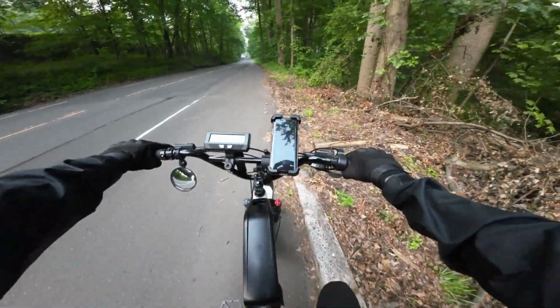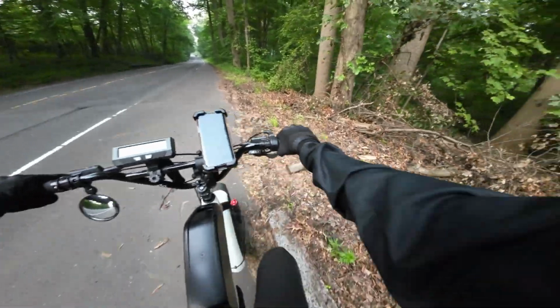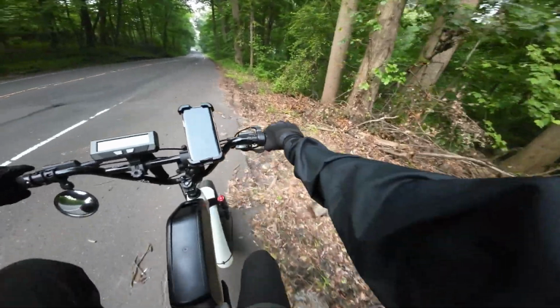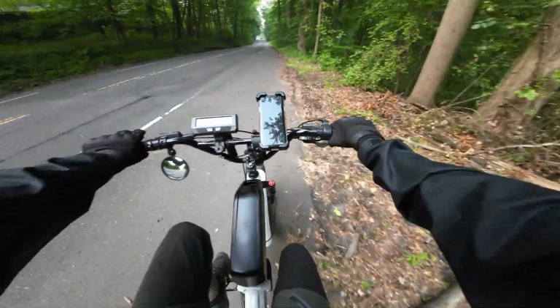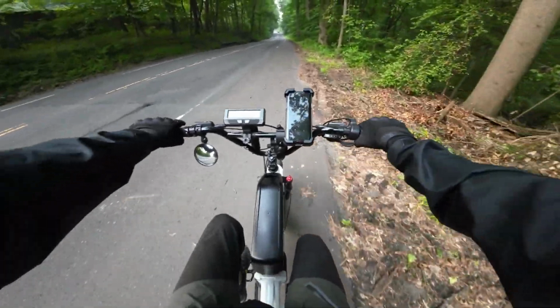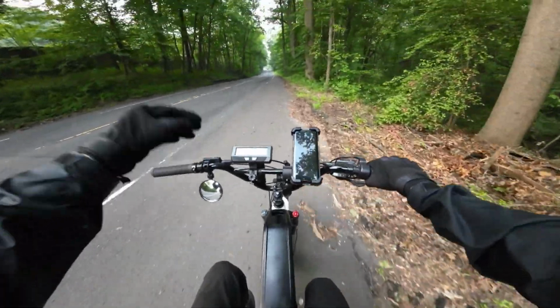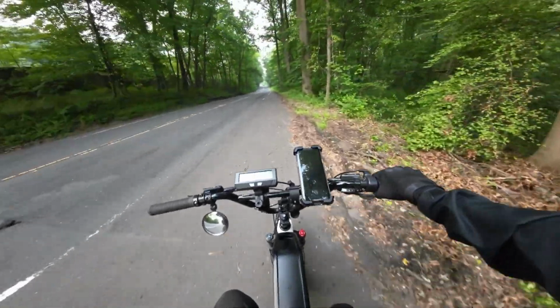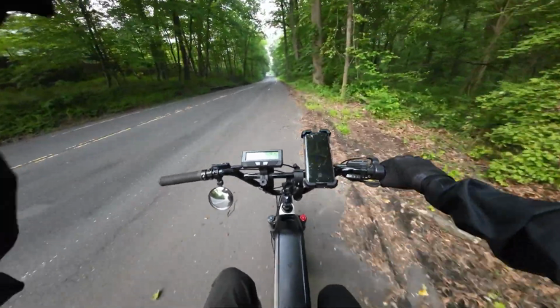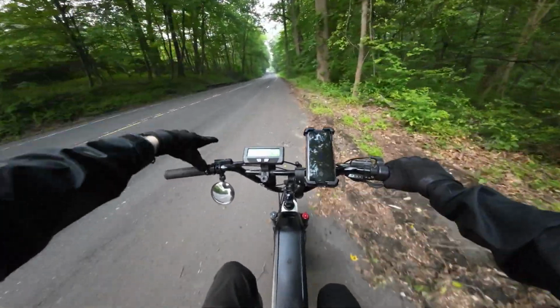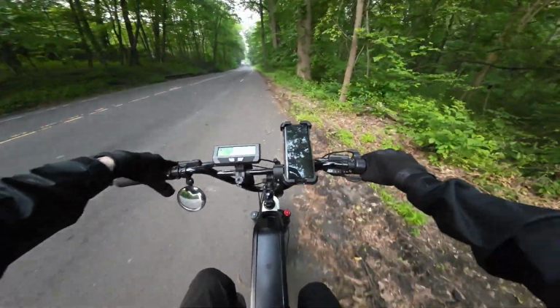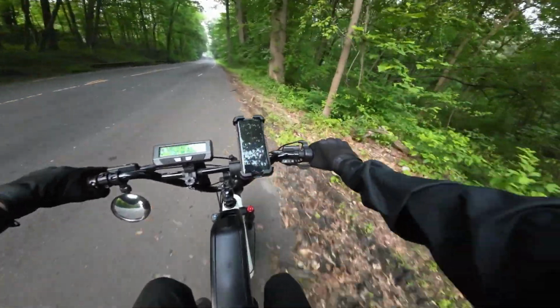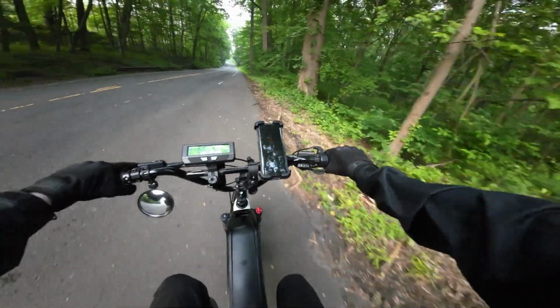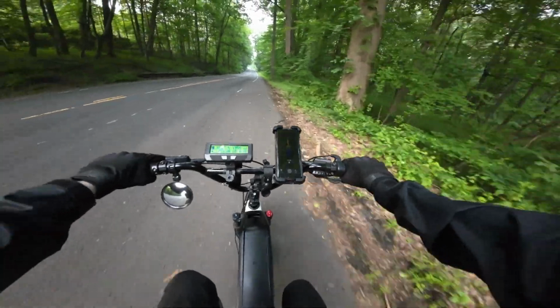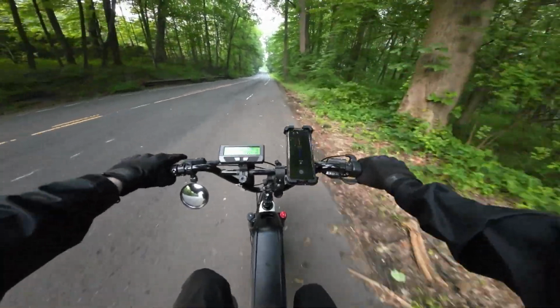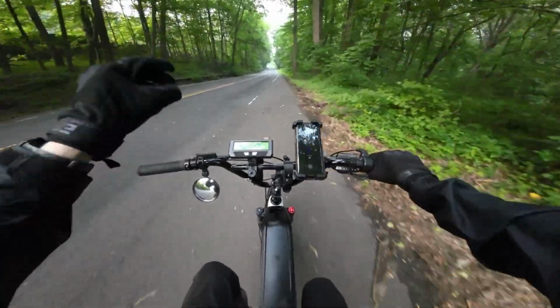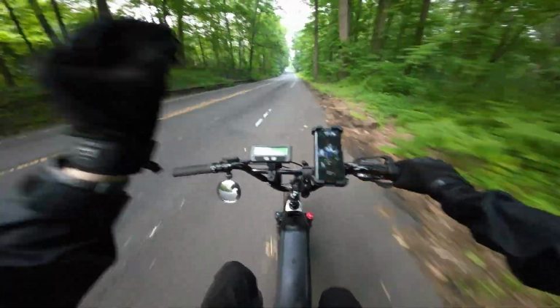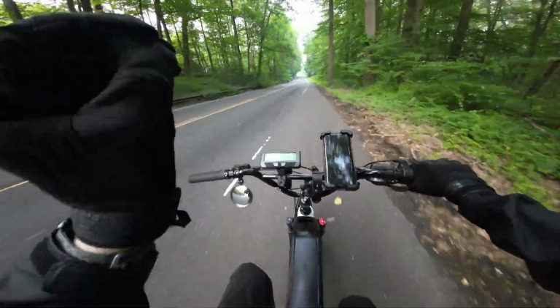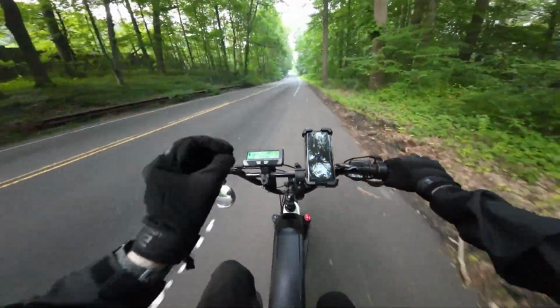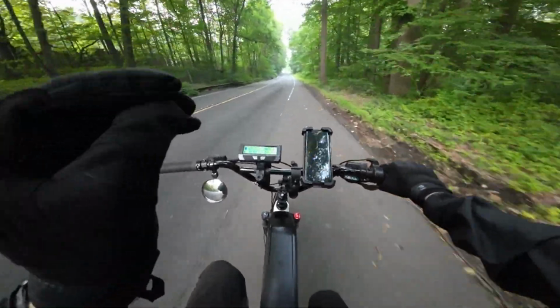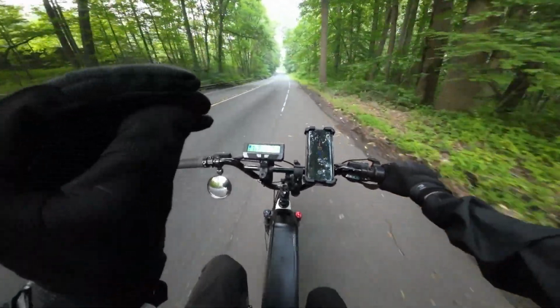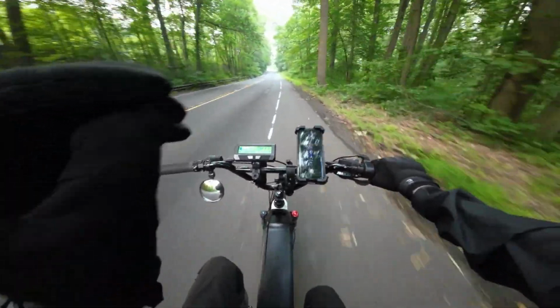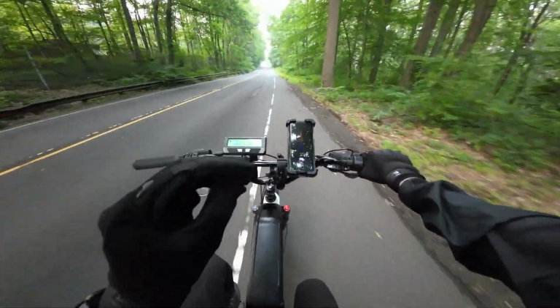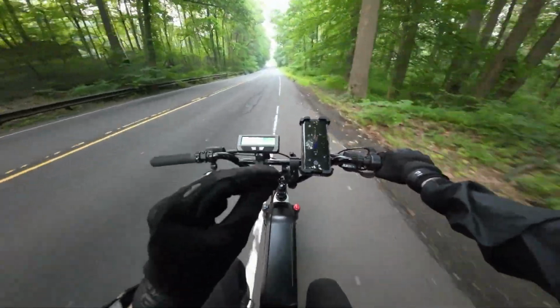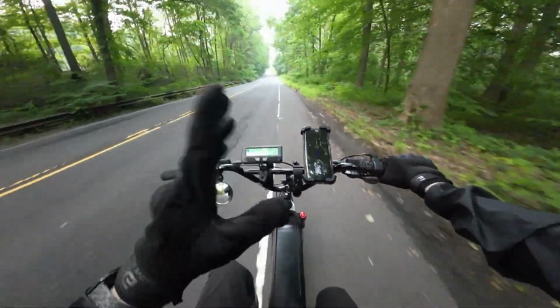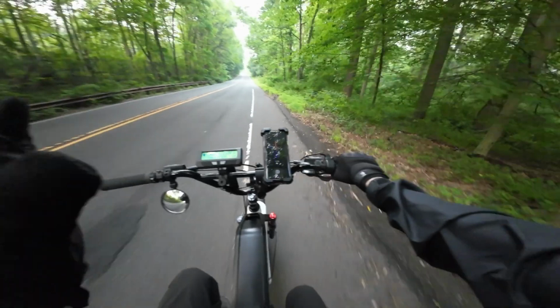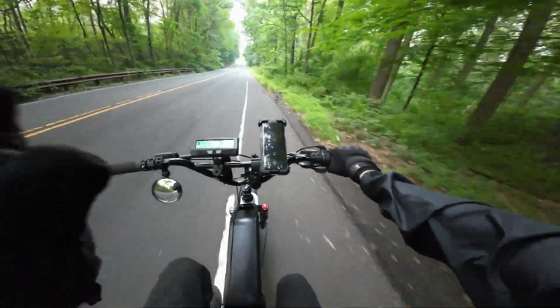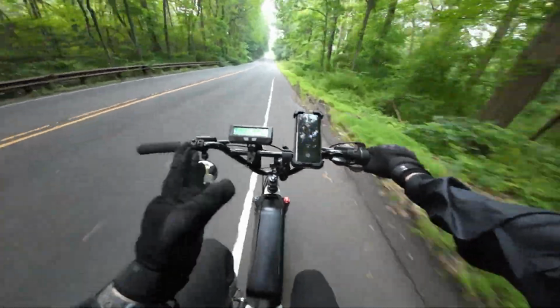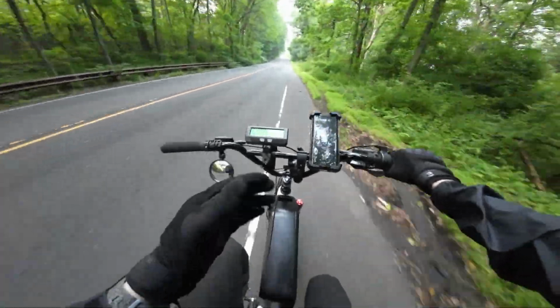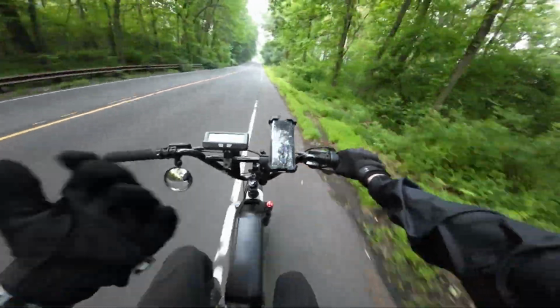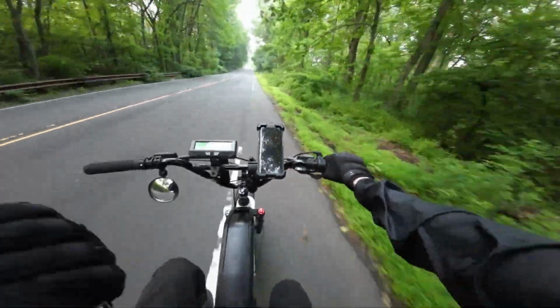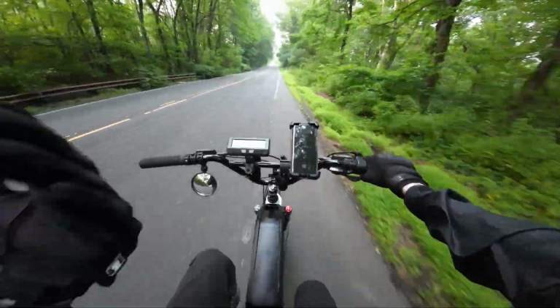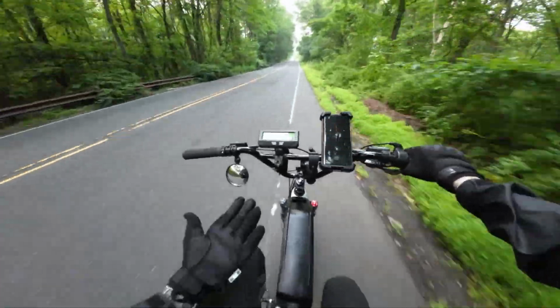All right, guys, welcome back. Today we are talking about dual battery bikes. Gonna be real with you, this is kind of a filler episode.